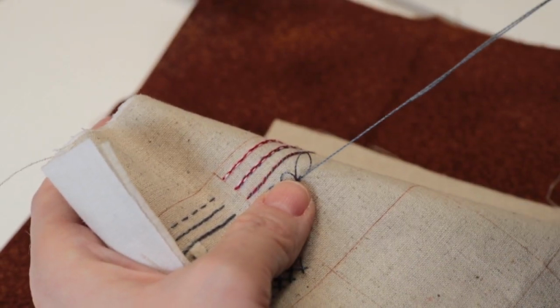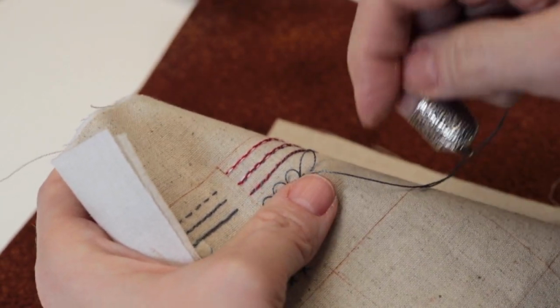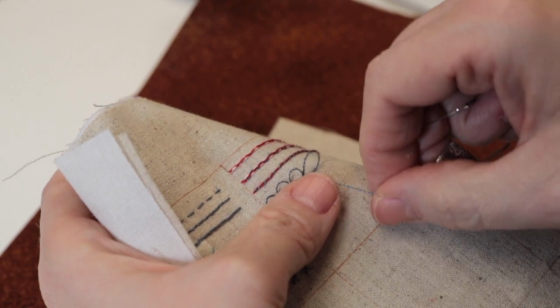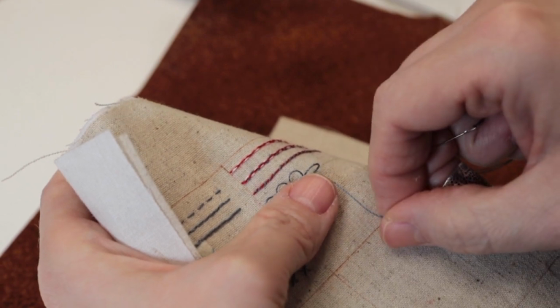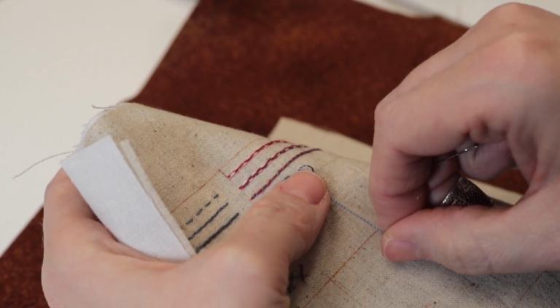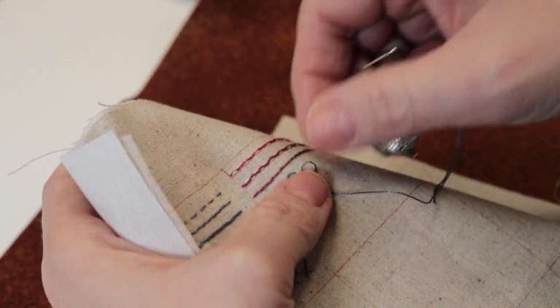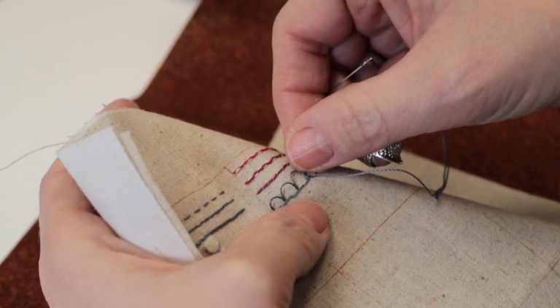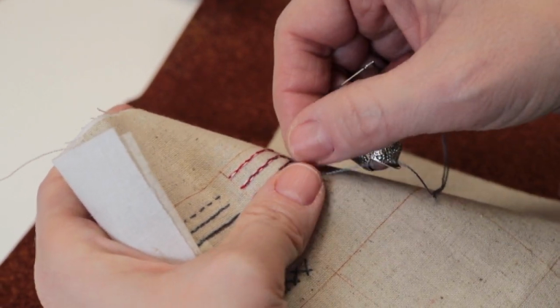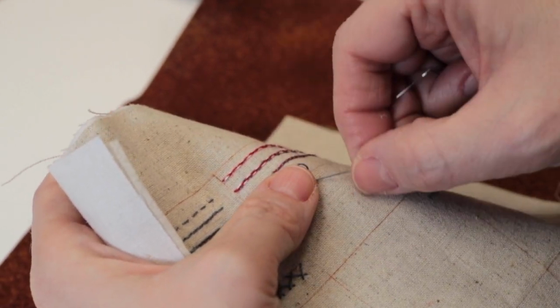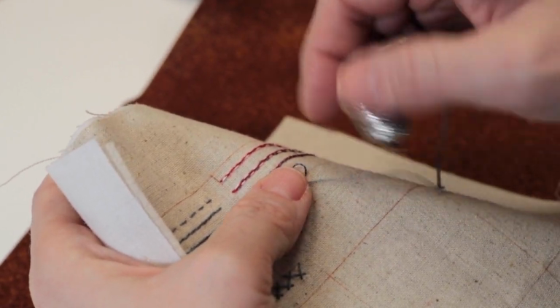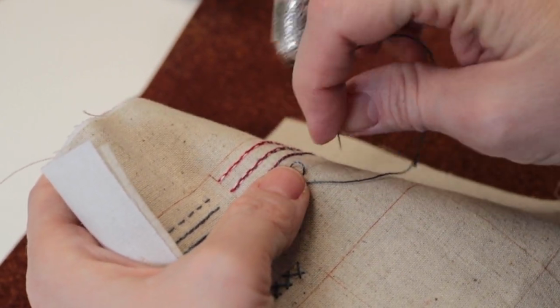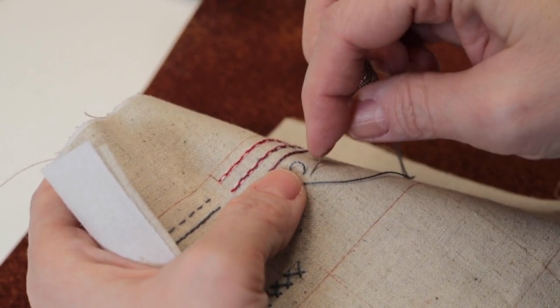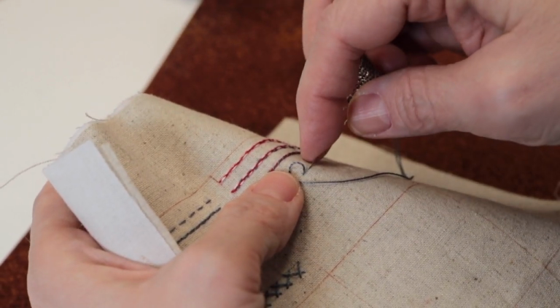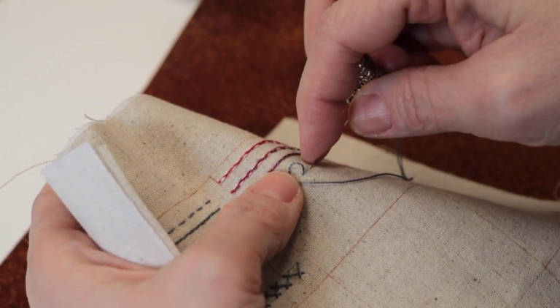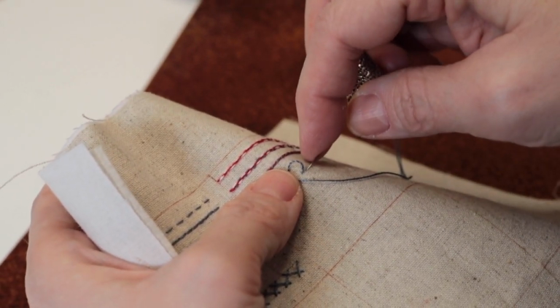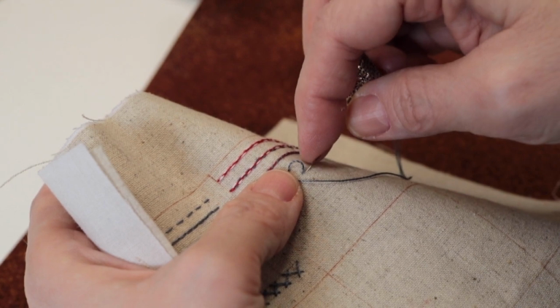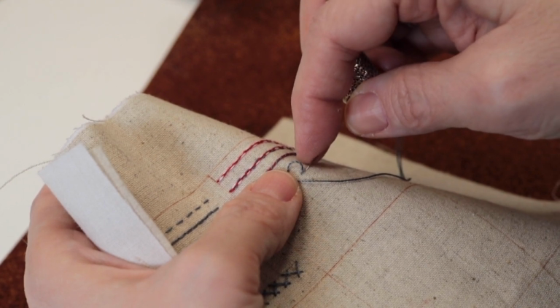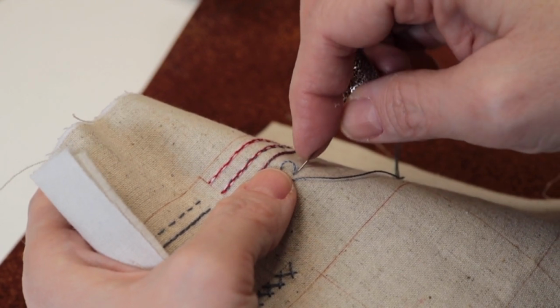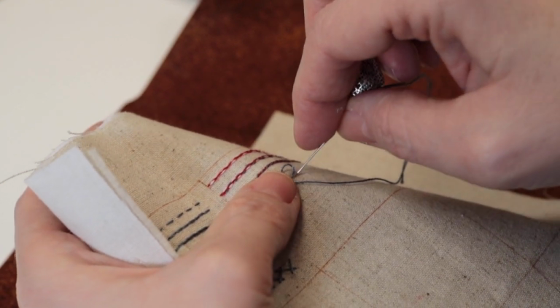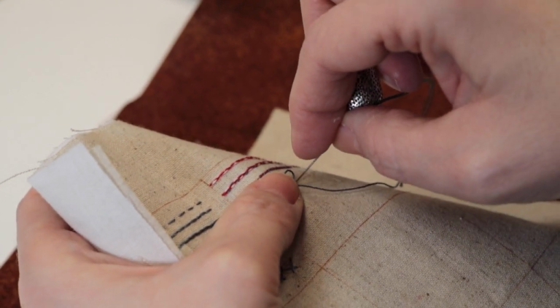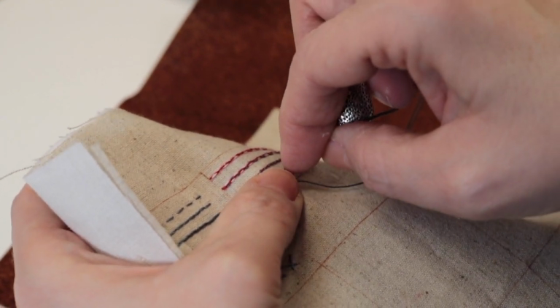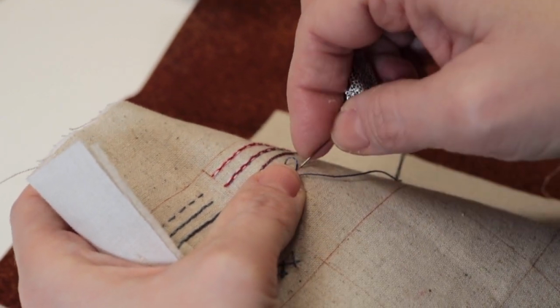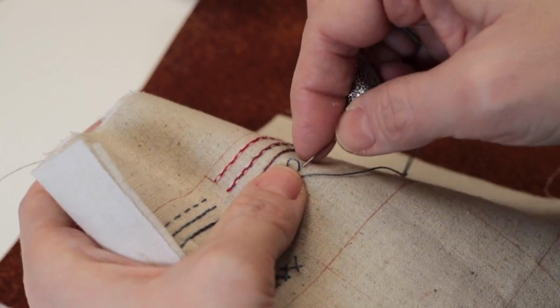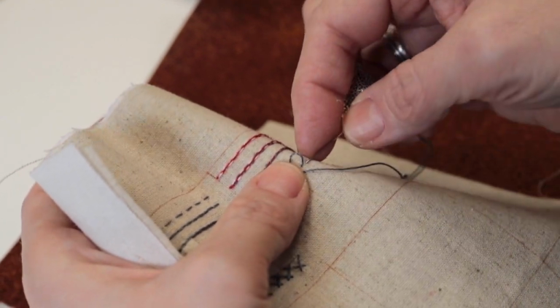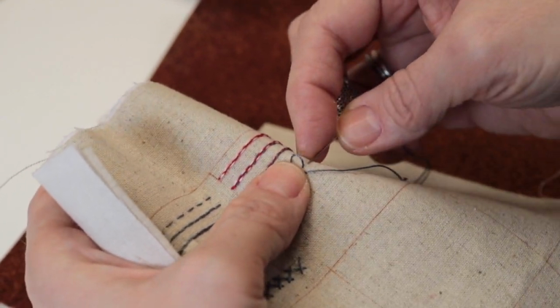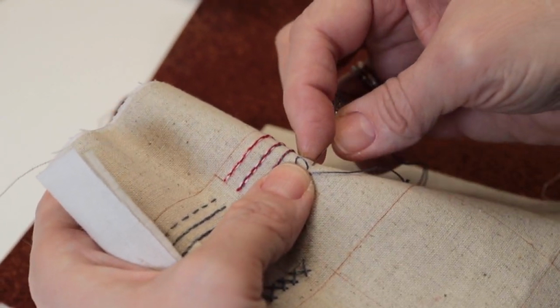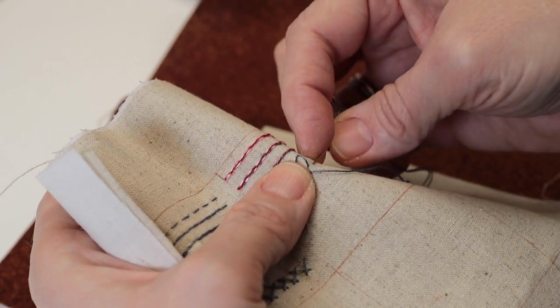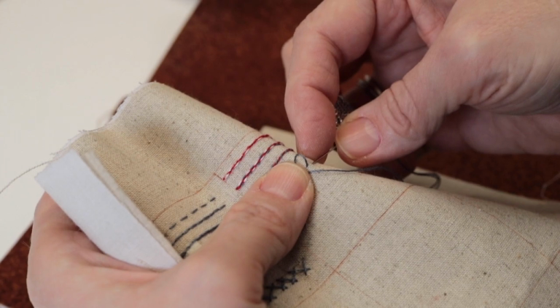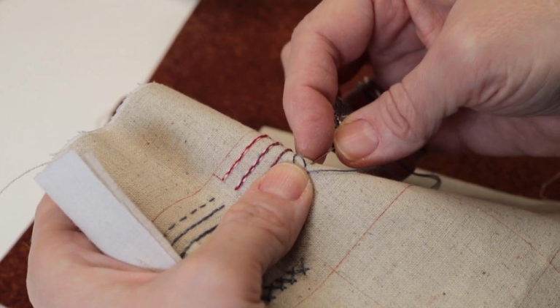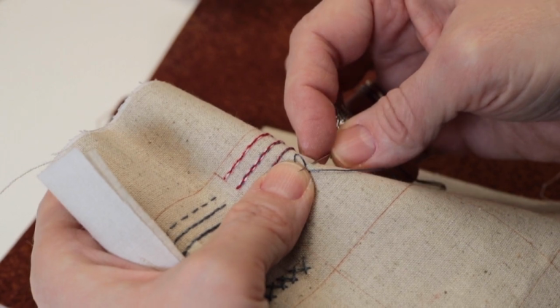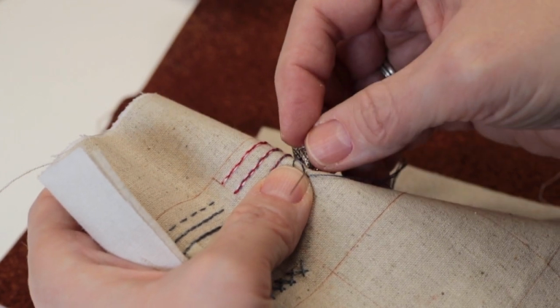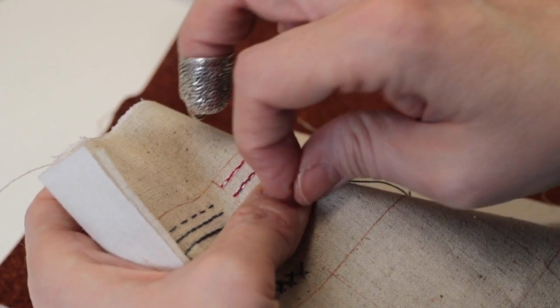You make your loop, you come across, and again it's that half stitch that finishes the loop — it gives you that leg on the bottom.